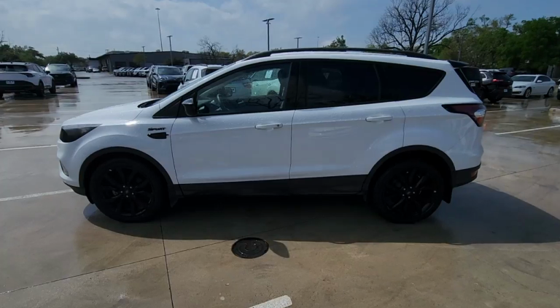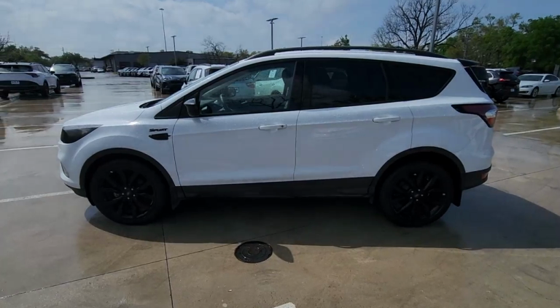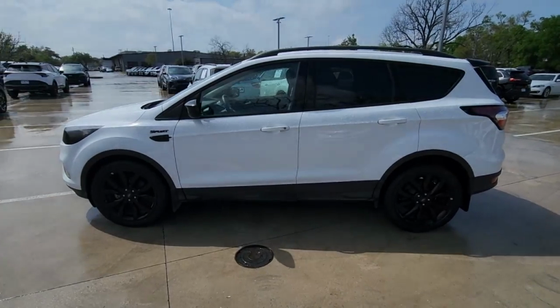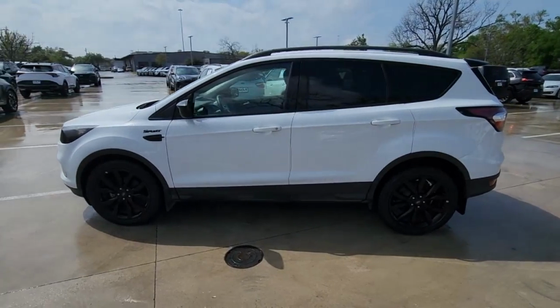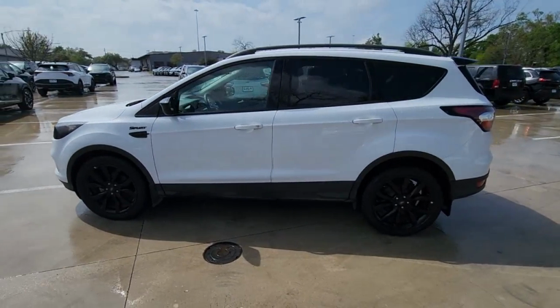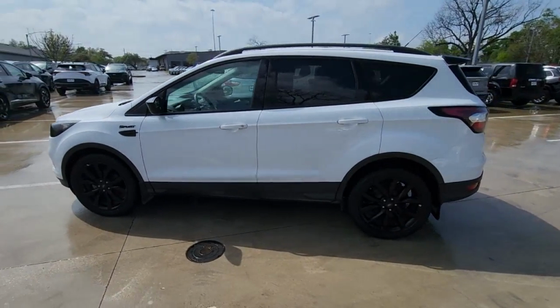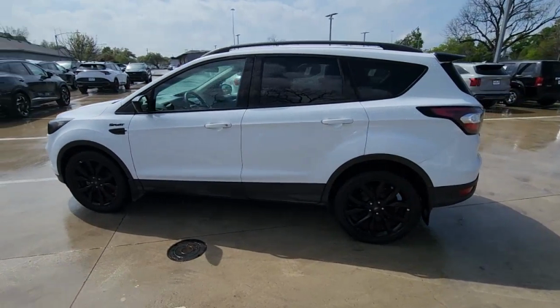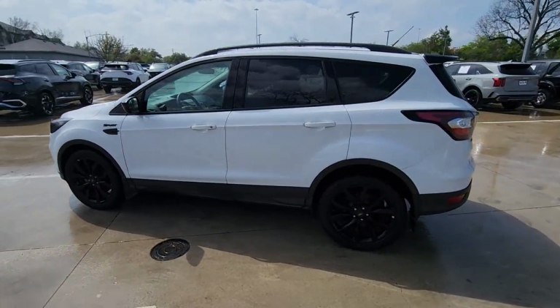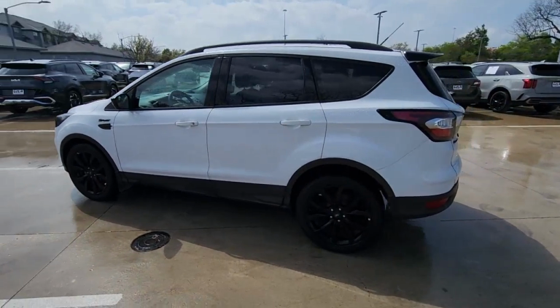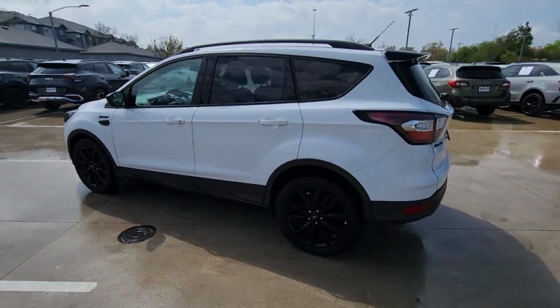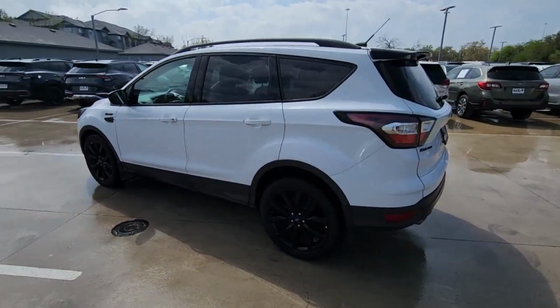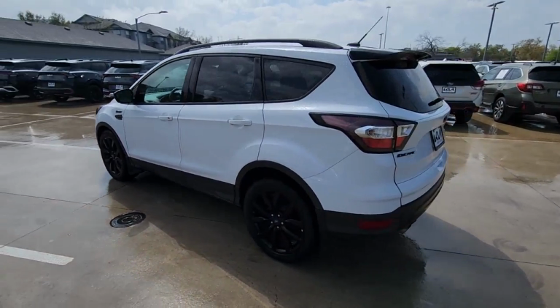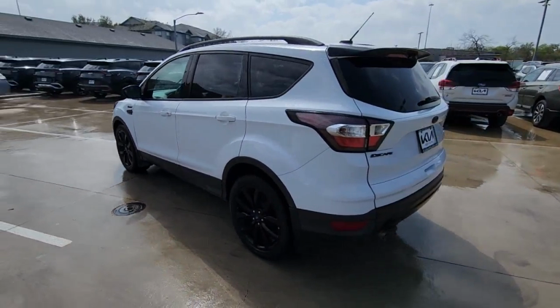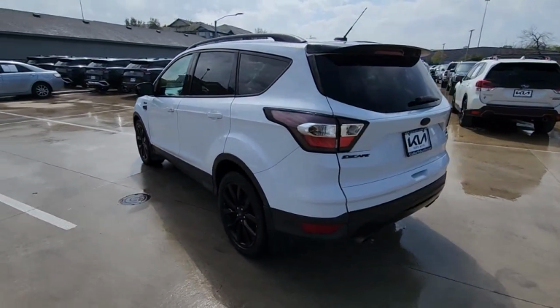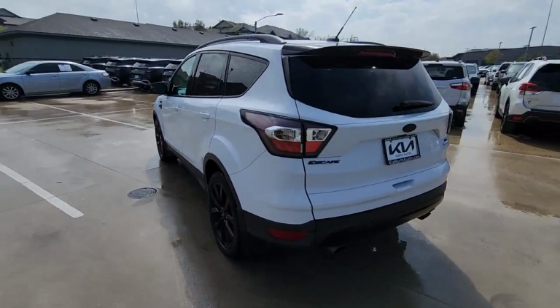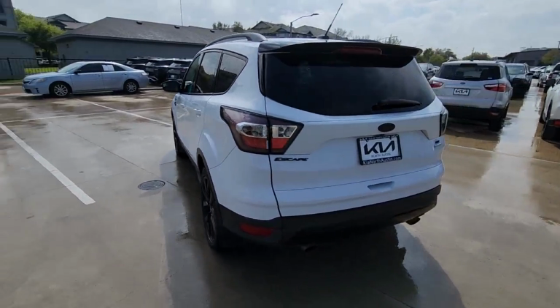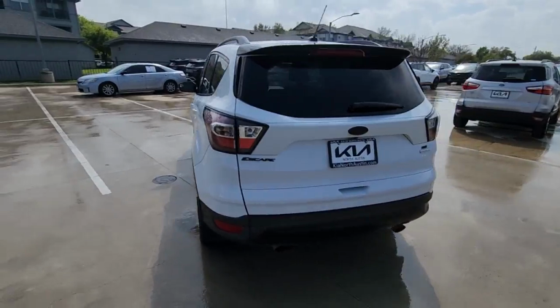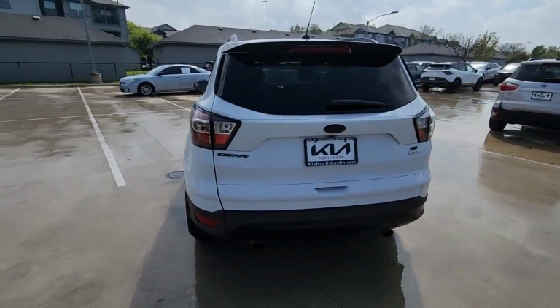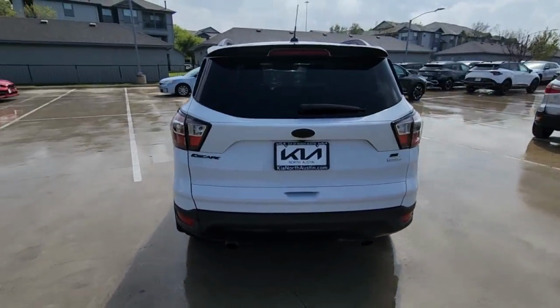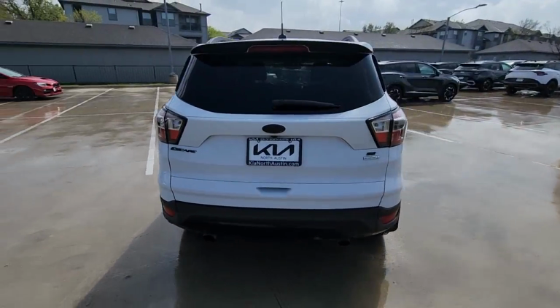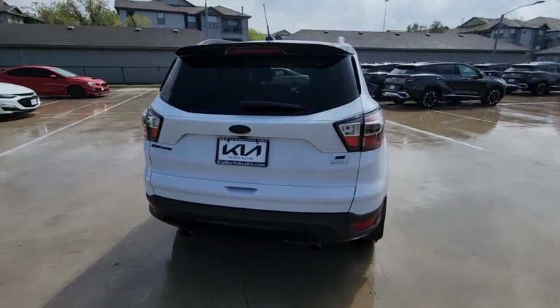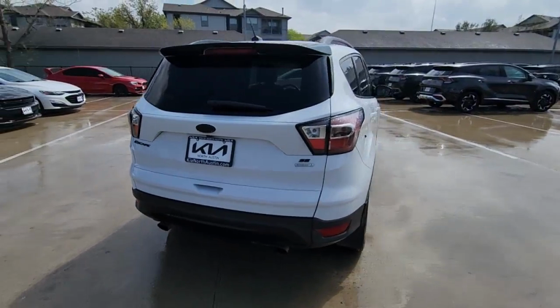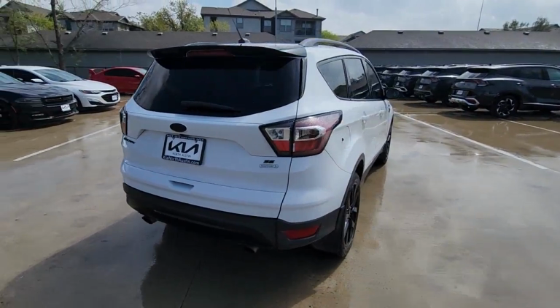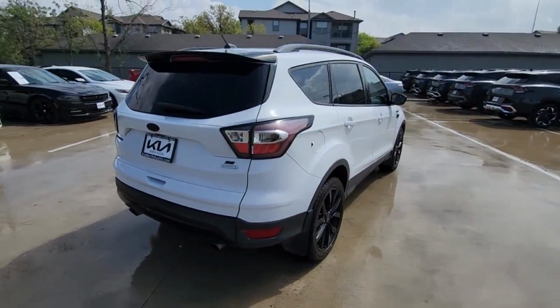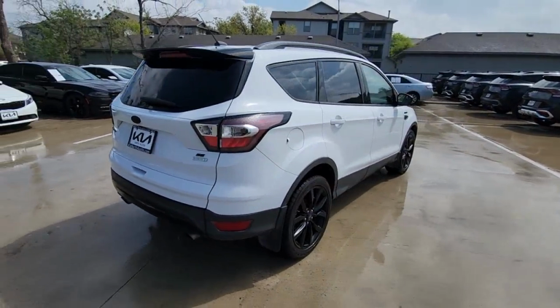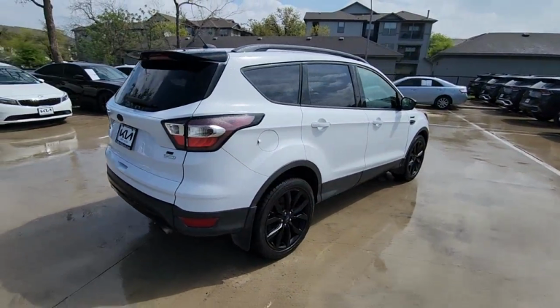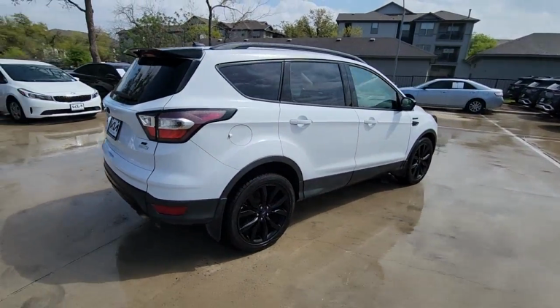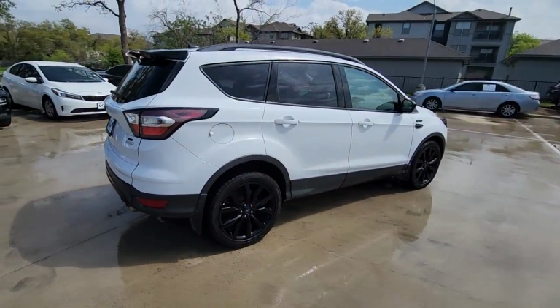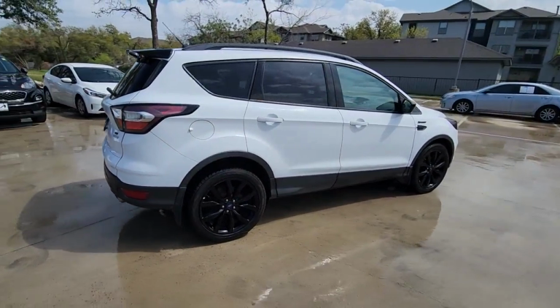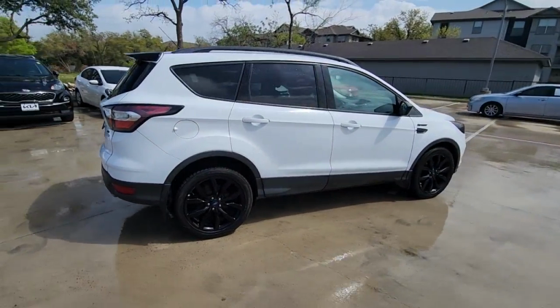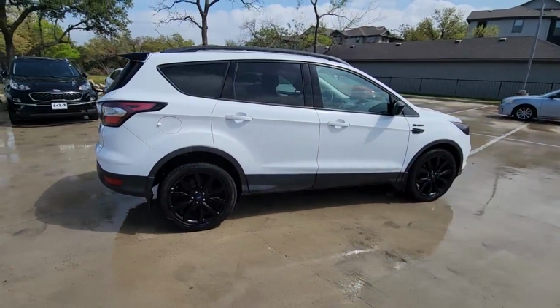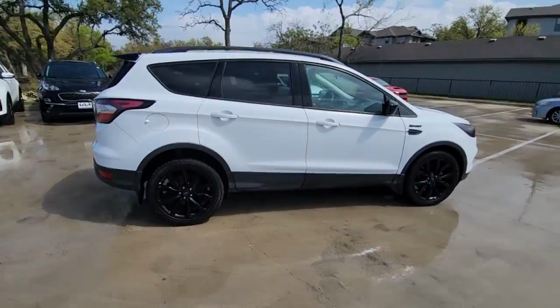This could be the car for you. The 2017 Ford Escape. This vehicle is an outstanding buy with fewer than 80,000 miles on the odometer.